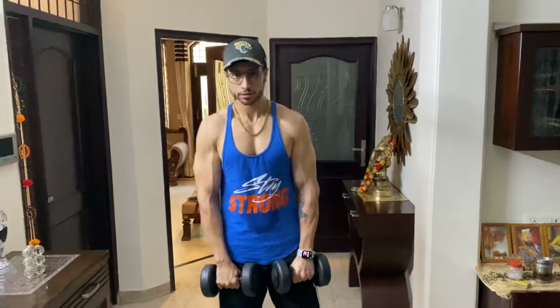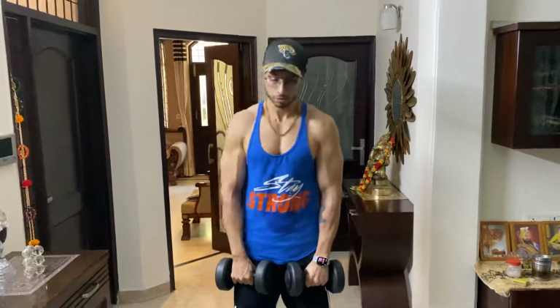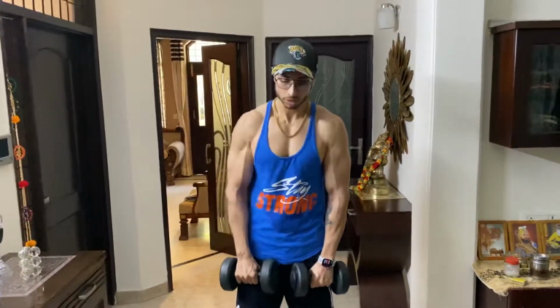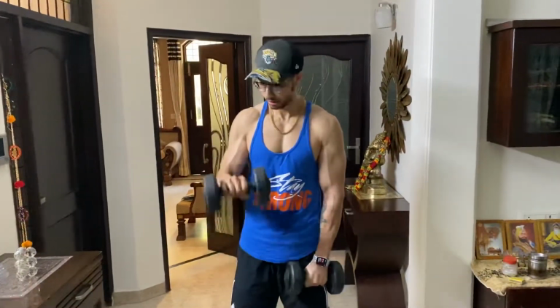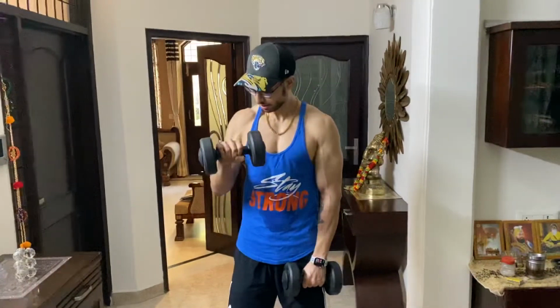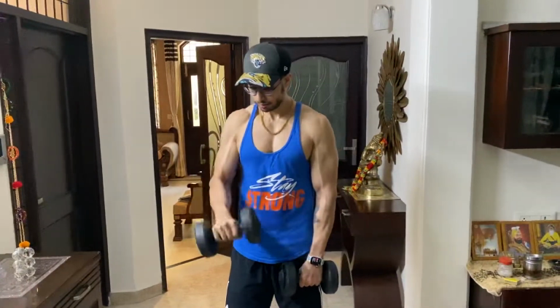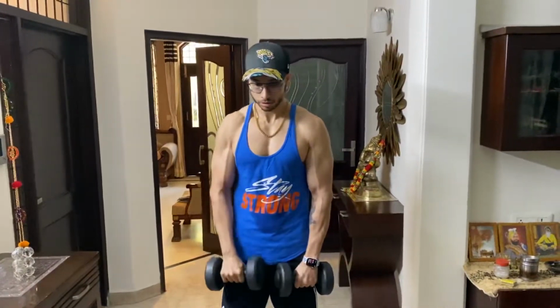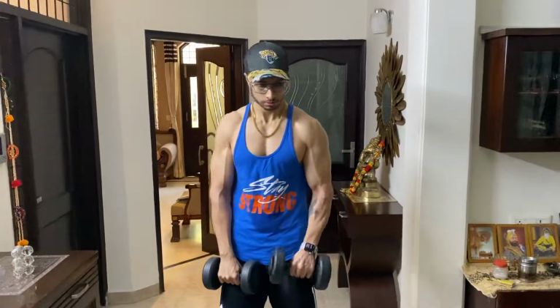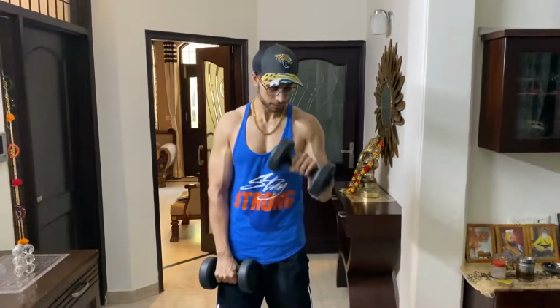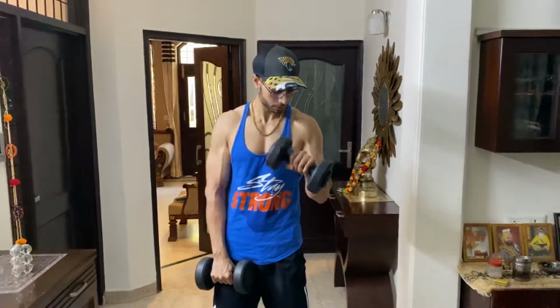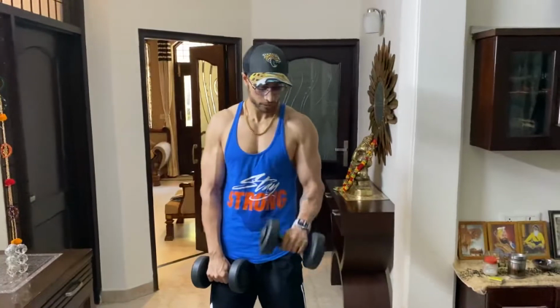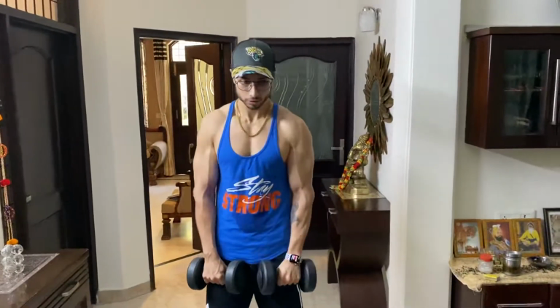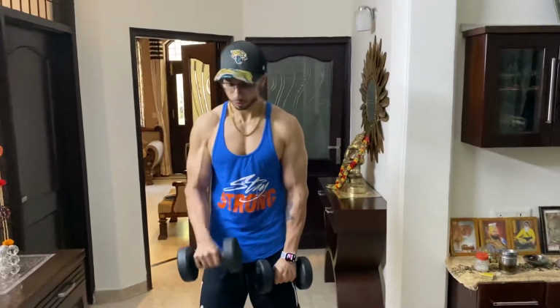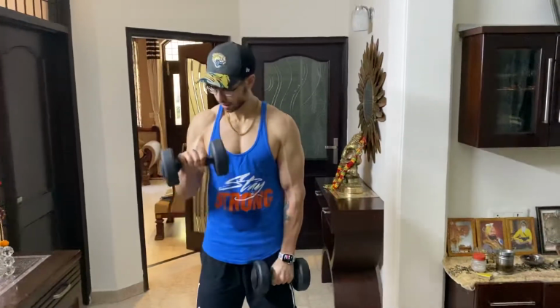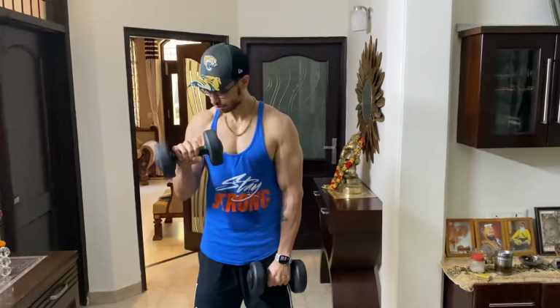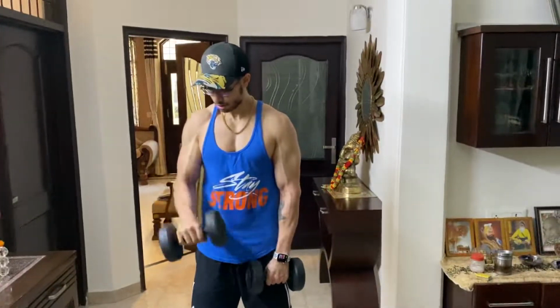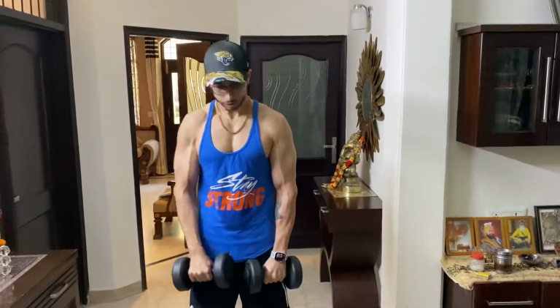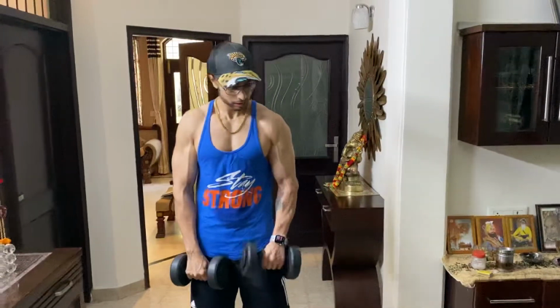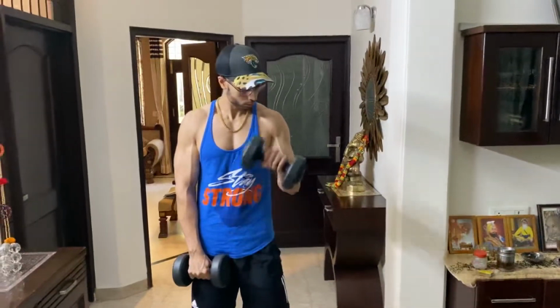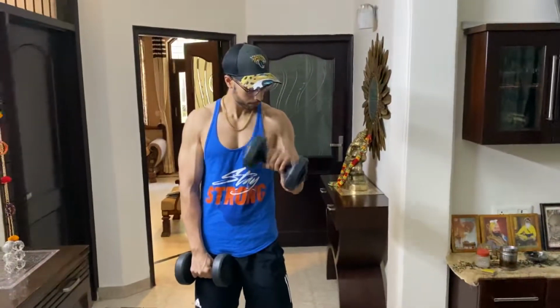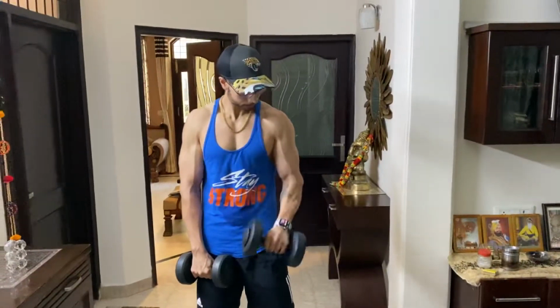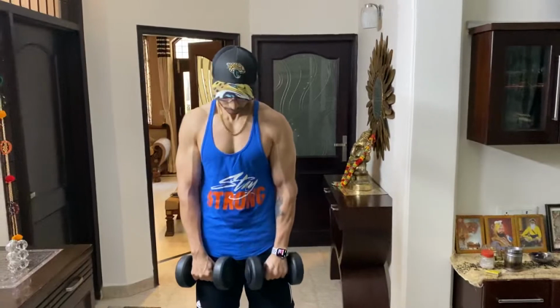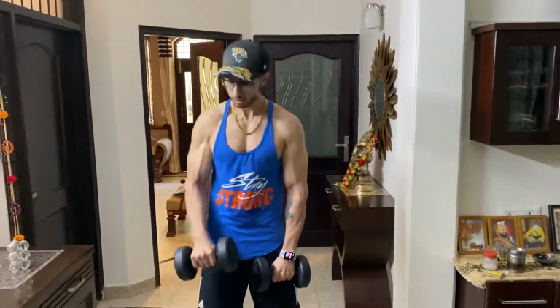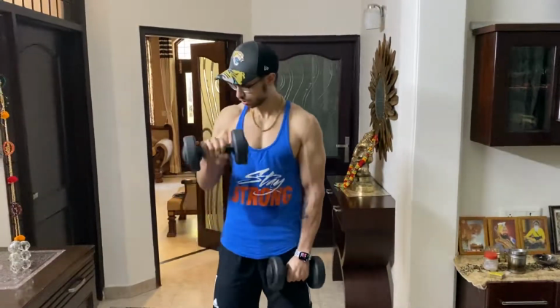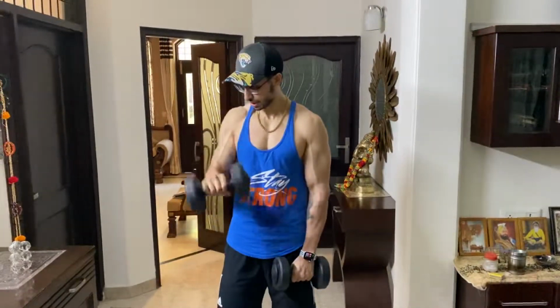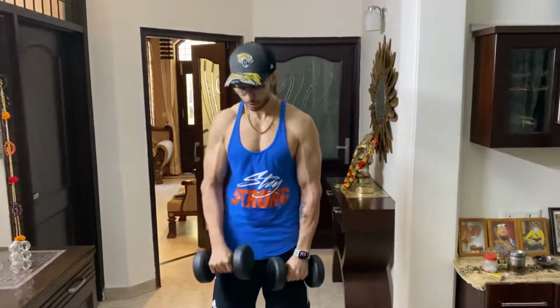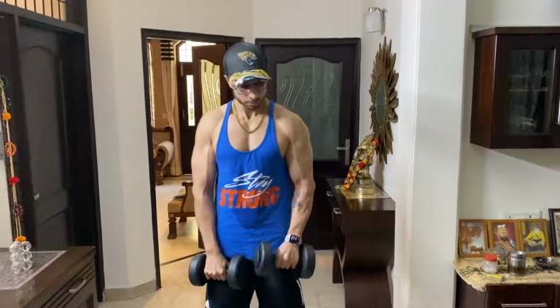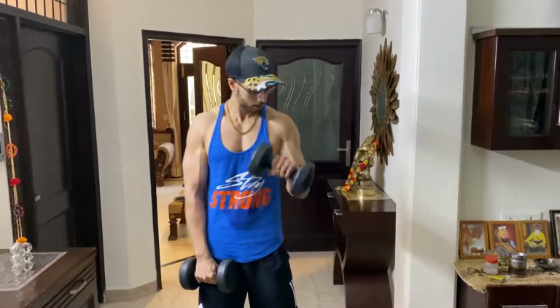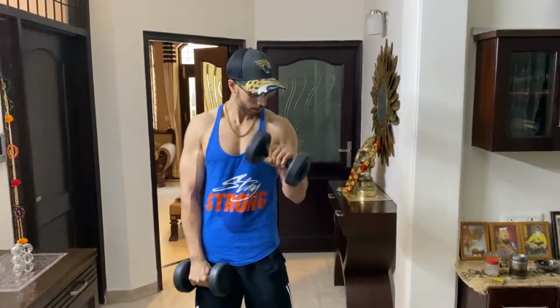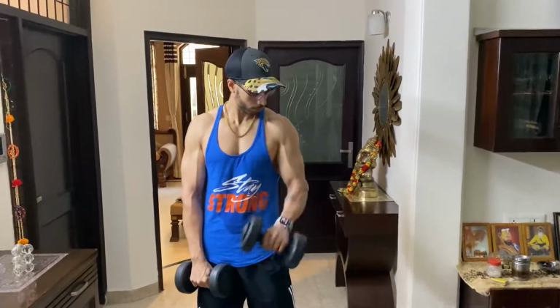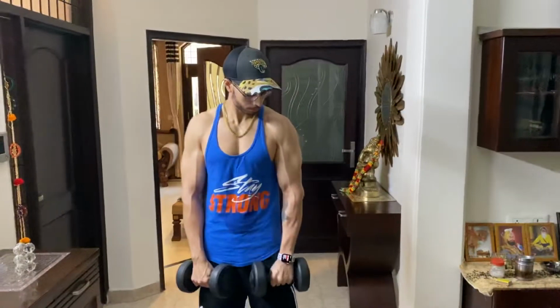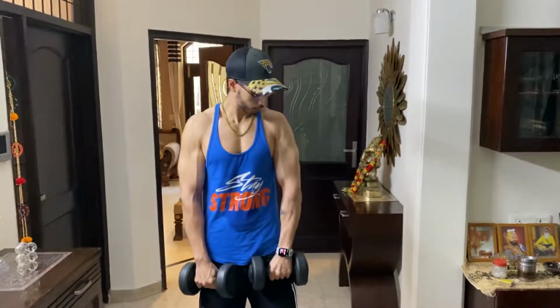It's difficult too — I don't think you can even do 15 reps if you're doing it nice and slow. Try to do 10 to 12 reps. This is really gonna help you build the outer part of the bicep.